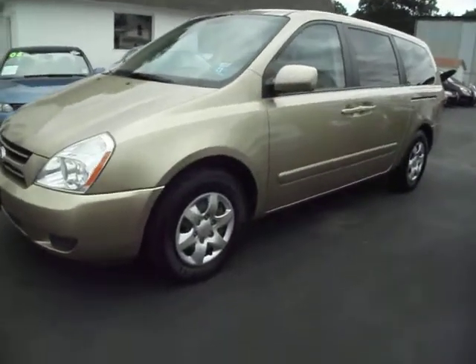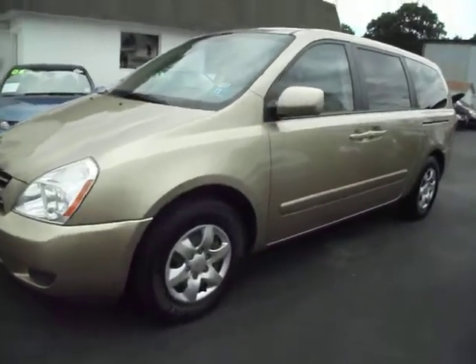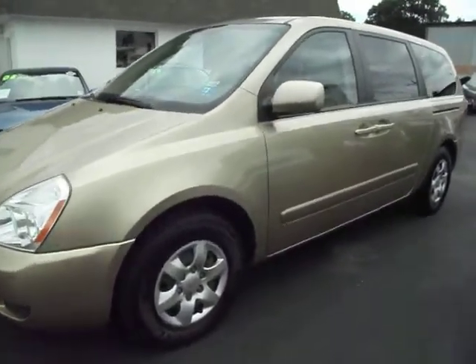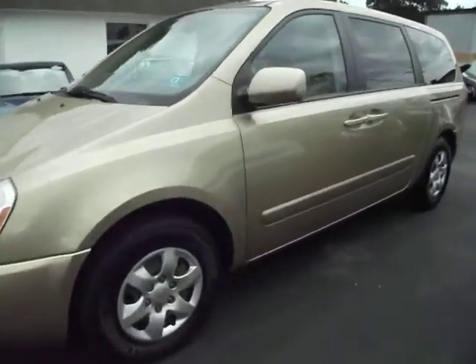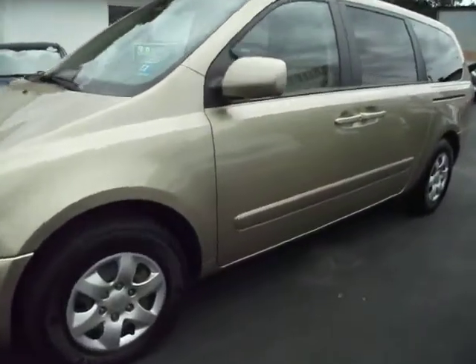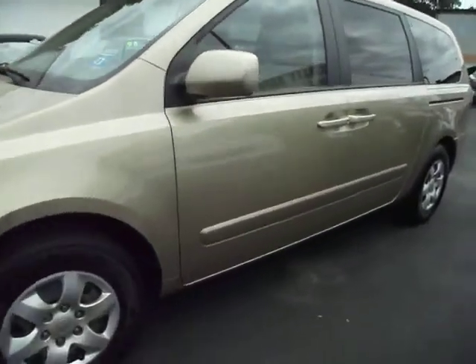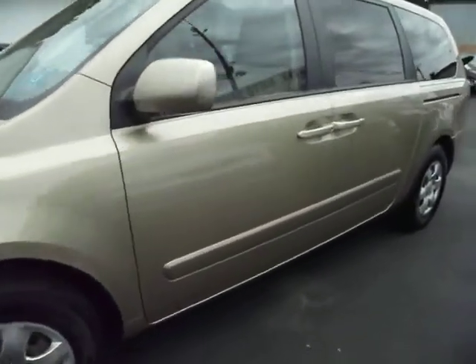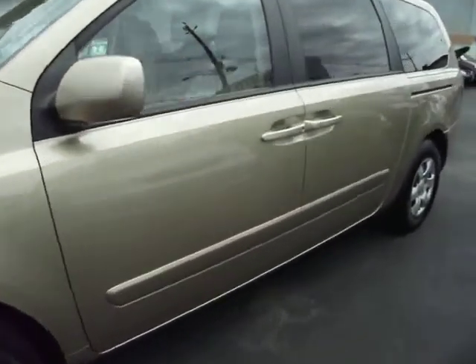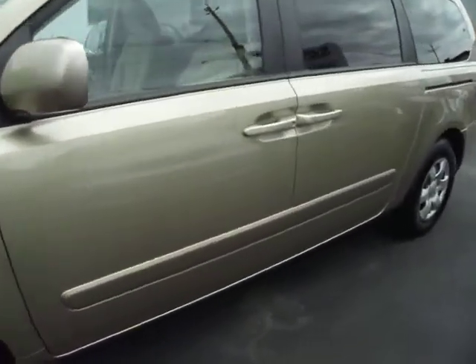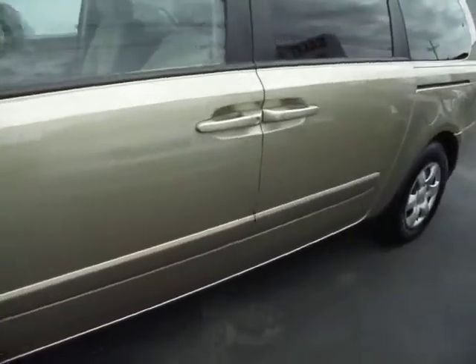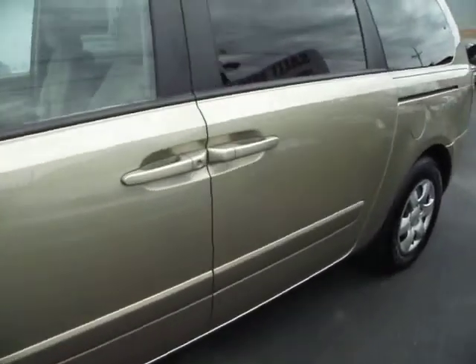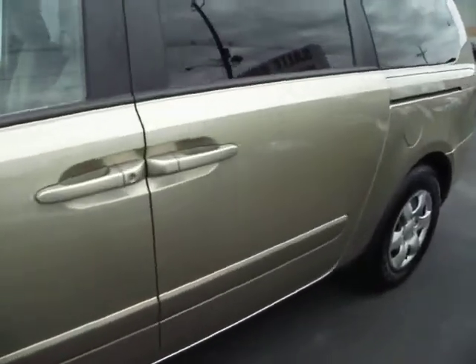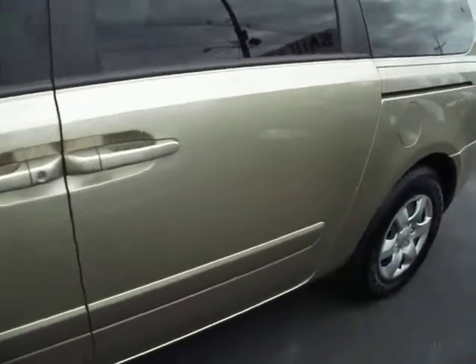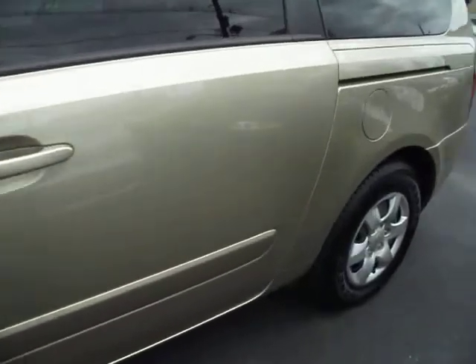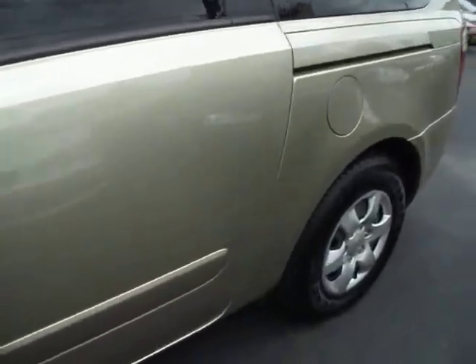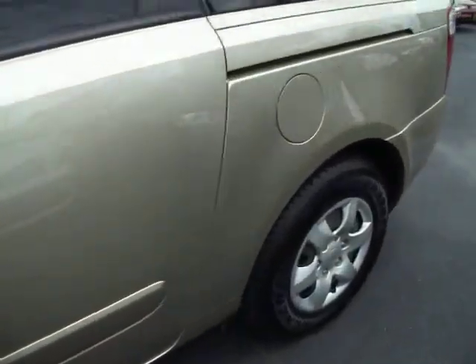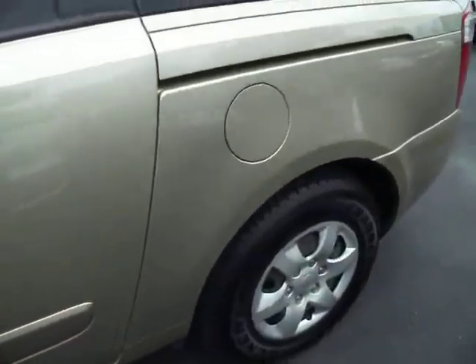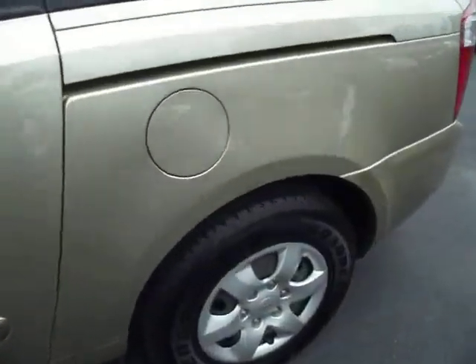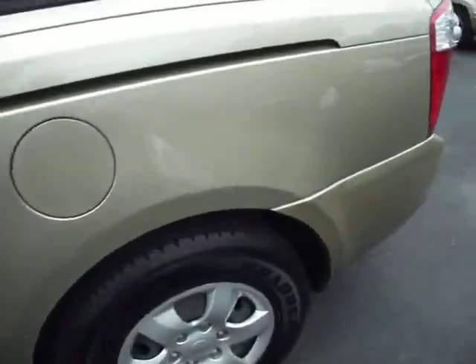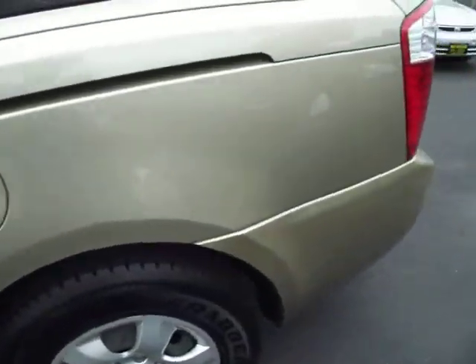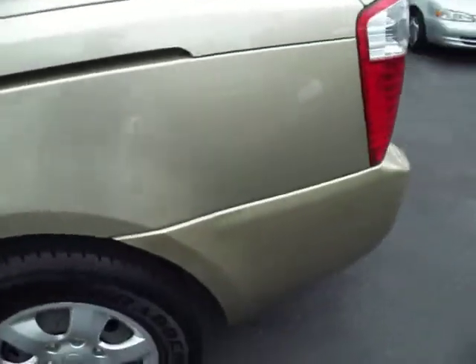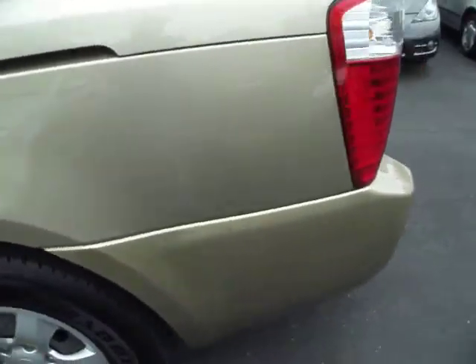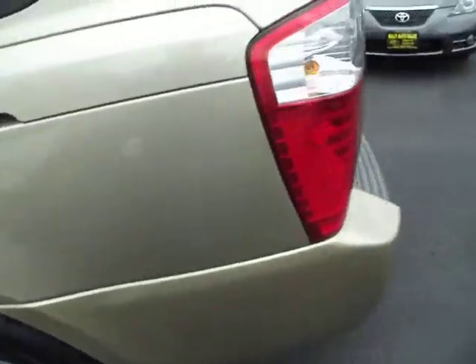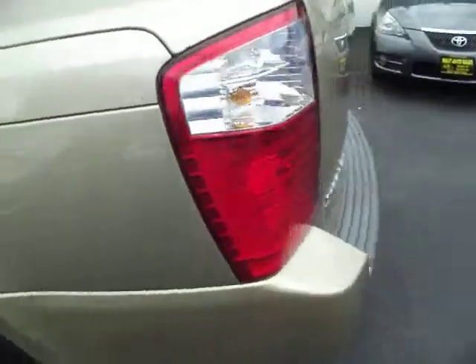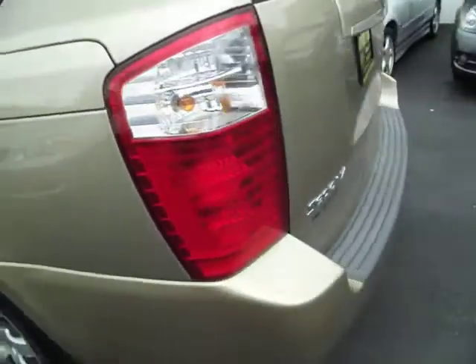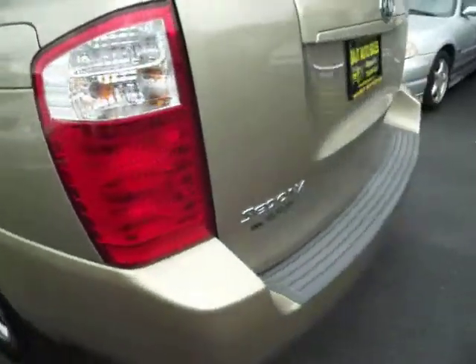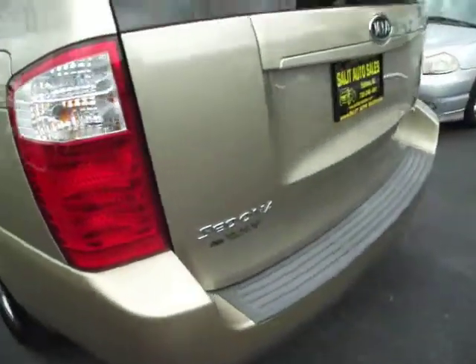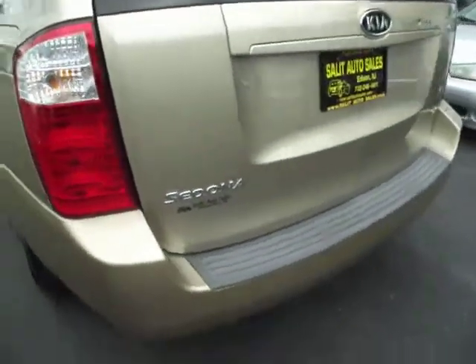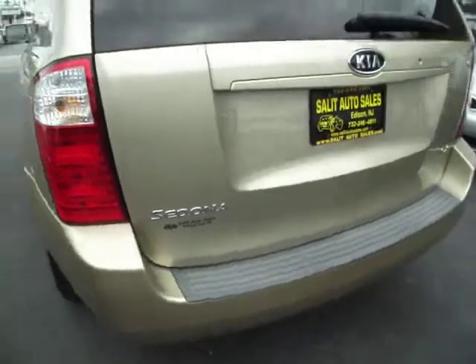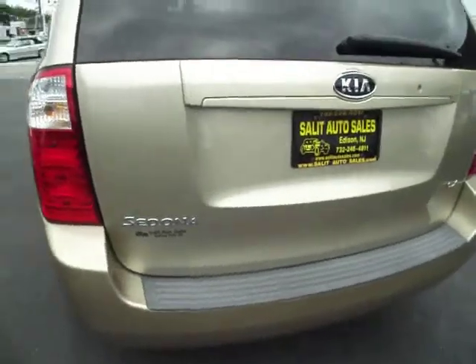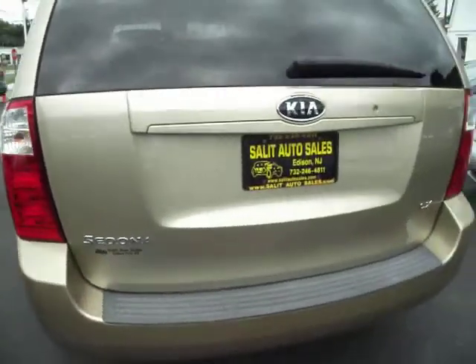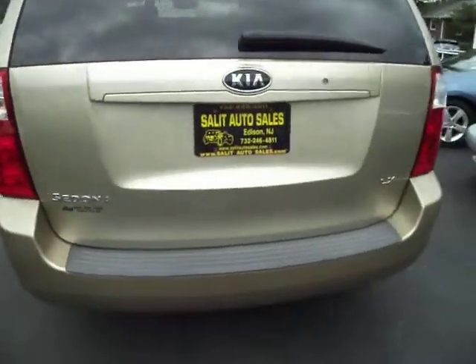Here we're looking at a 2006 Kia Sedona with only 66,000 miles on it. The van has all the safety features that you want, including anti-lock brakes, side airbags, and traction control.